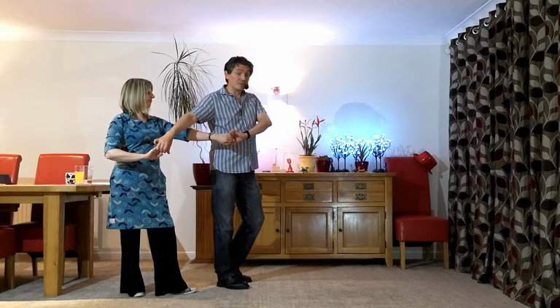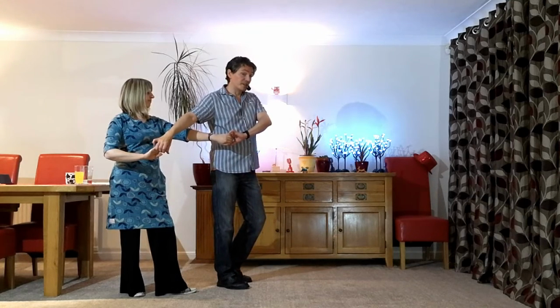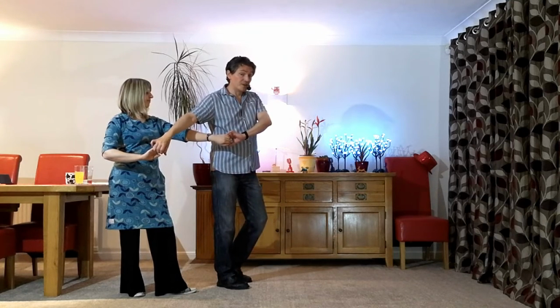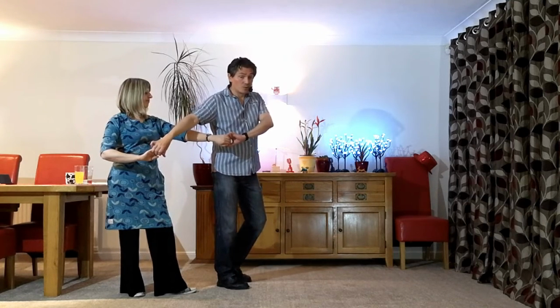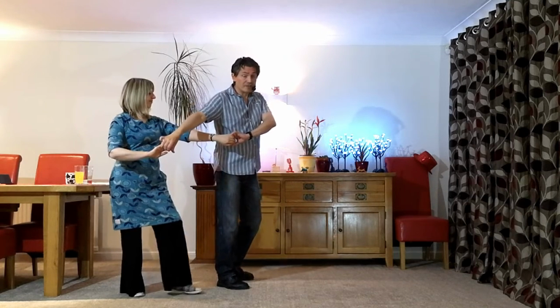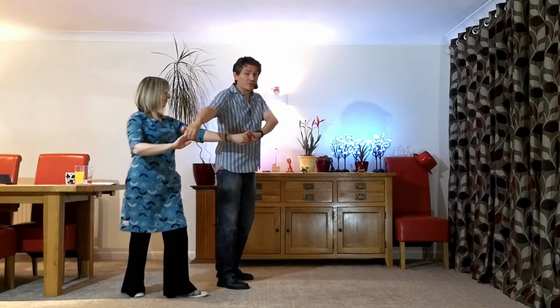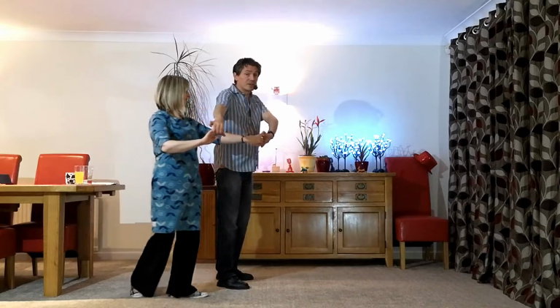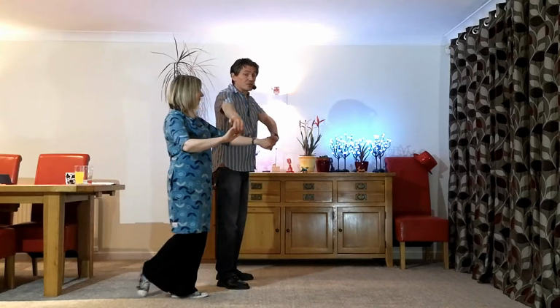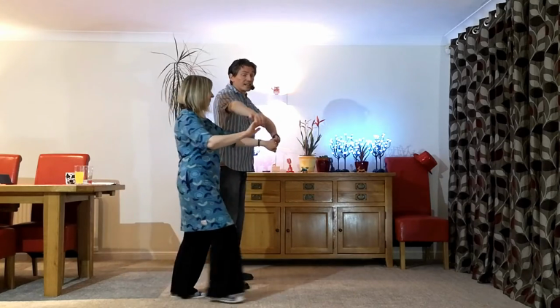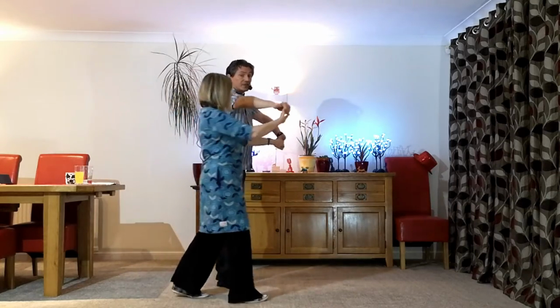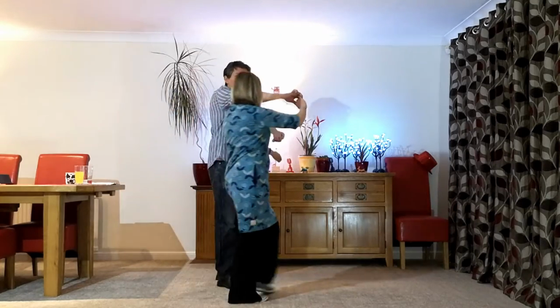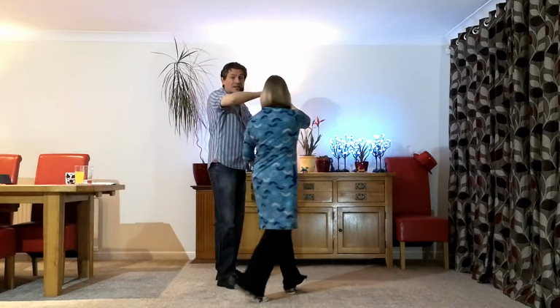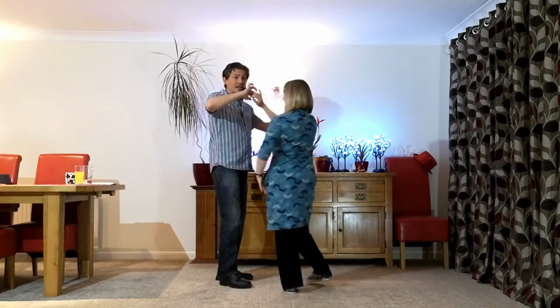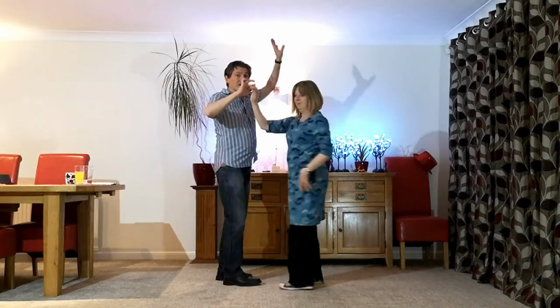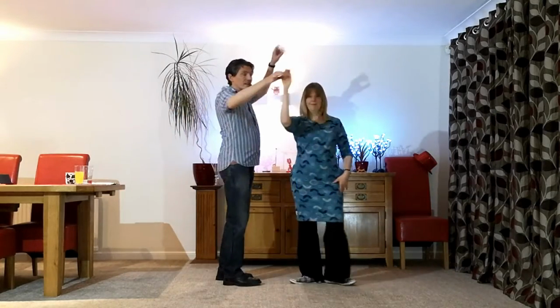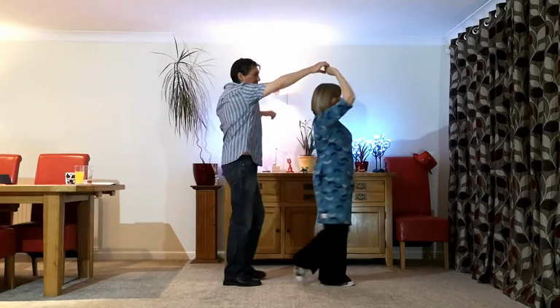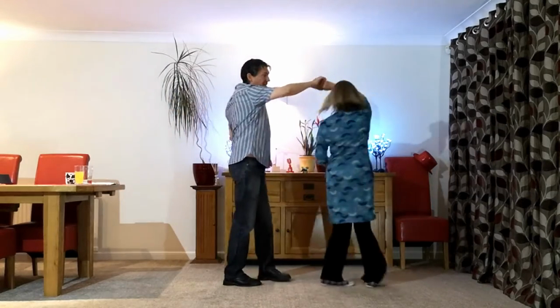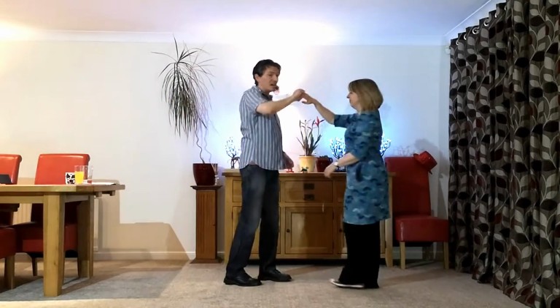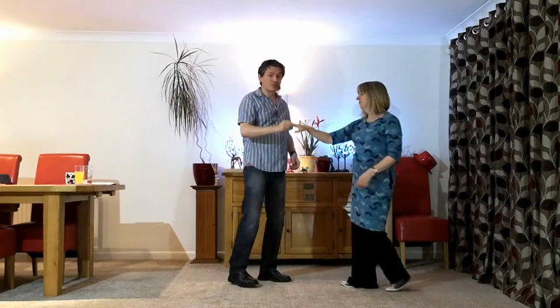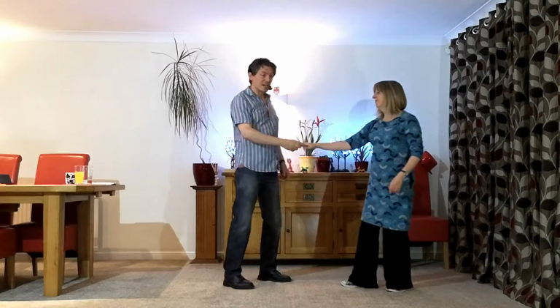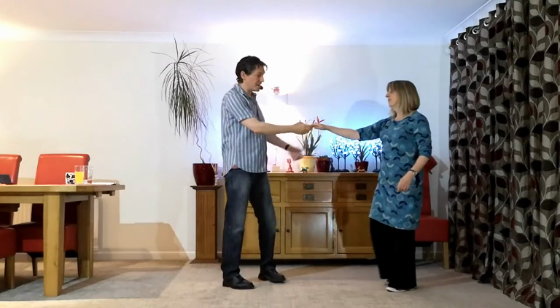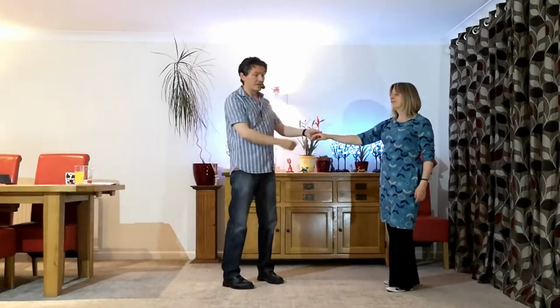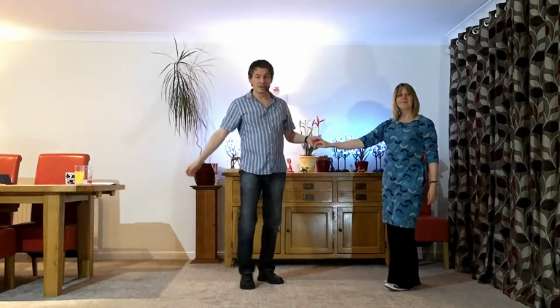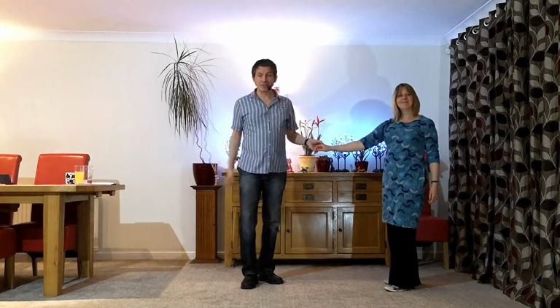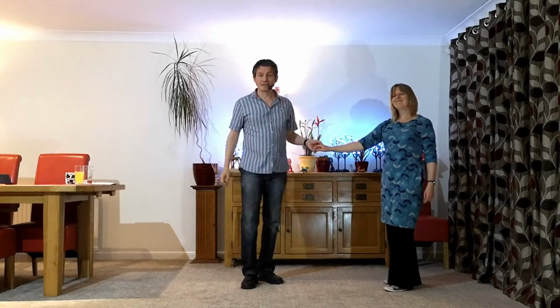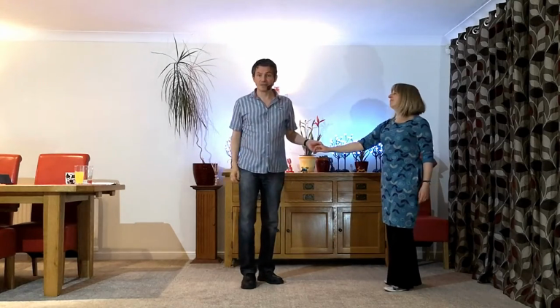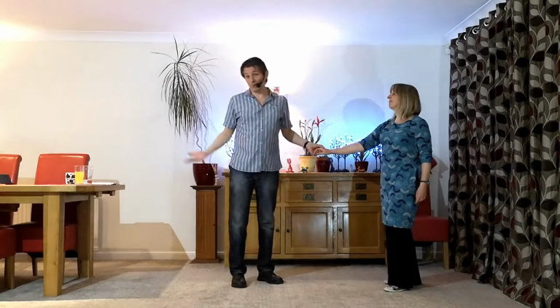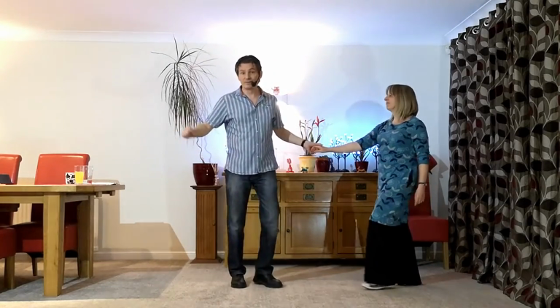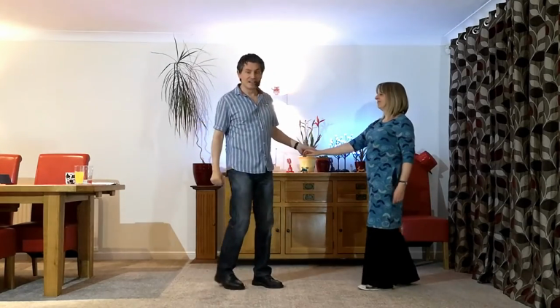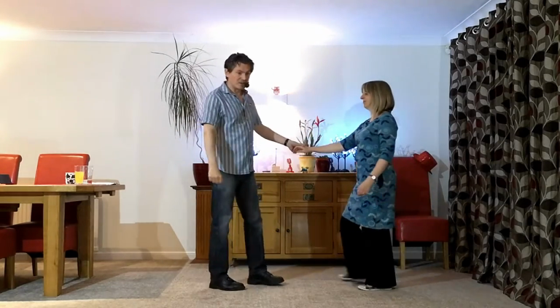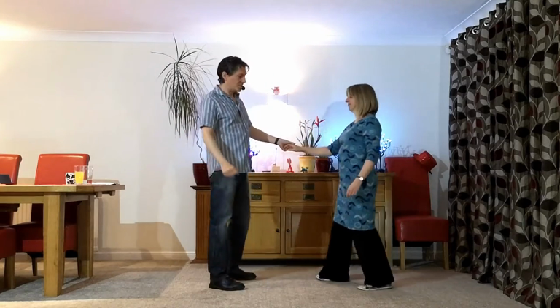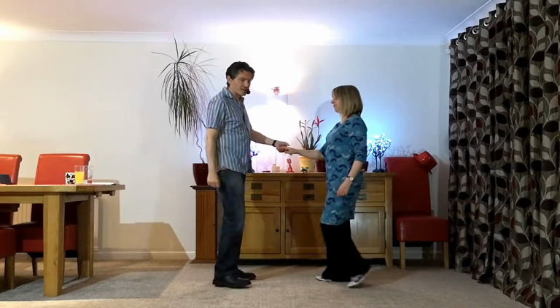So we're now in a nice twist-out position, like a two-handed first move basically, with the arms the other way around. Then what we're going to do: walk the lady forwards, use the right hand to lead a return, letting go with the left. And if you want to switch hands at the end you can, or not, depending on what you're going to do next.